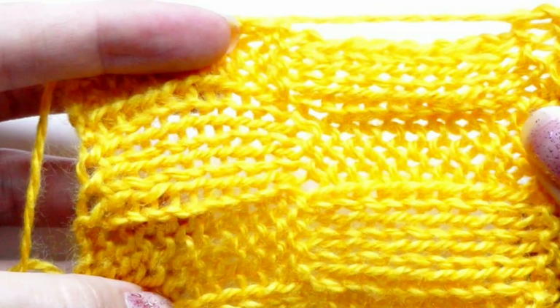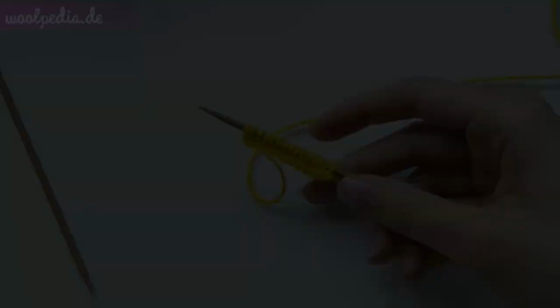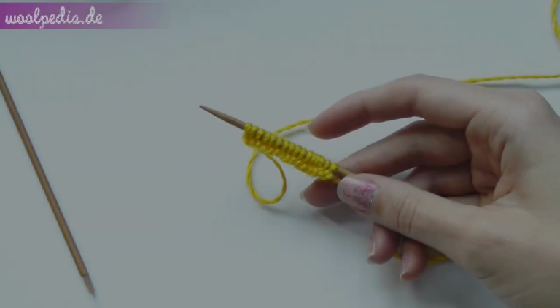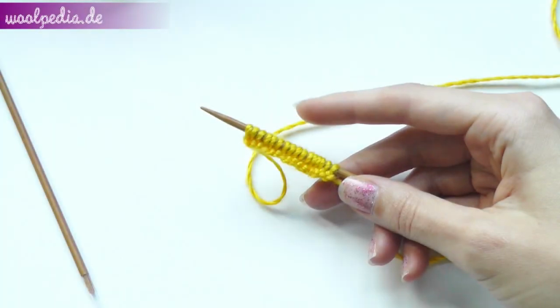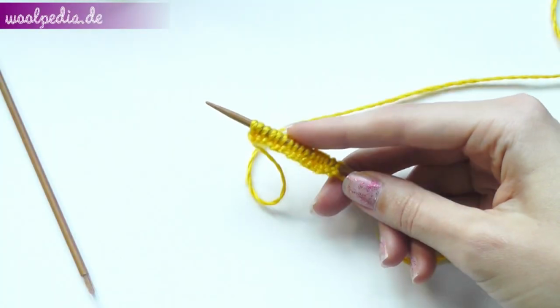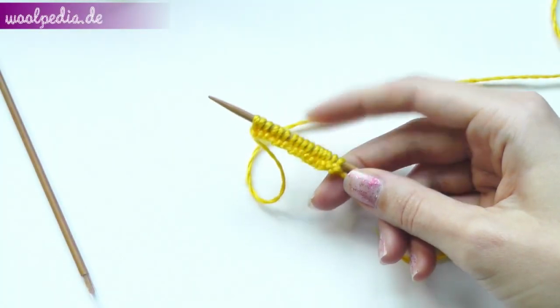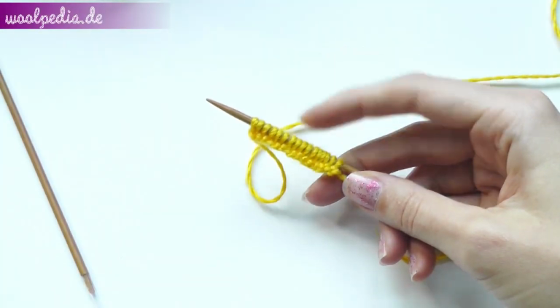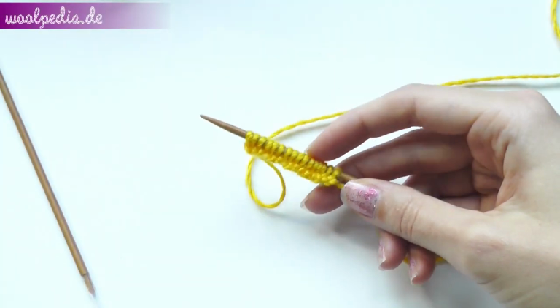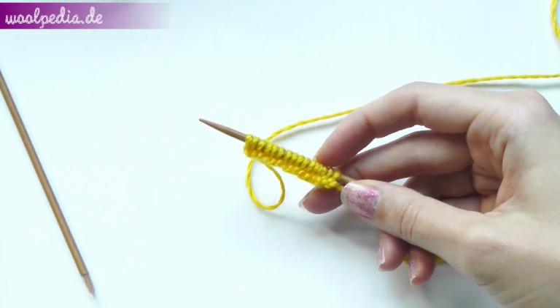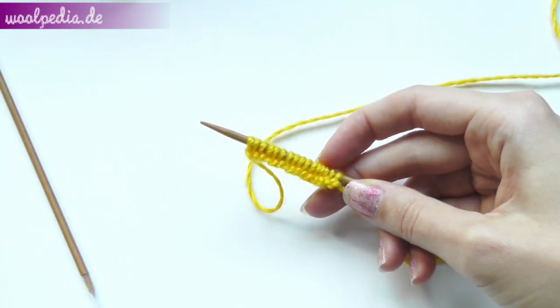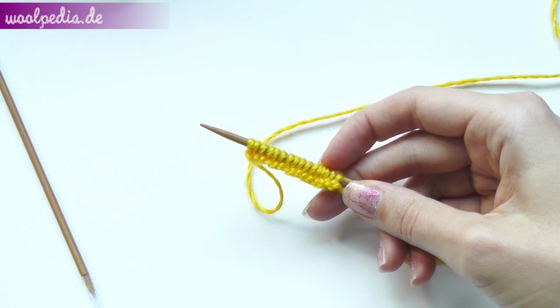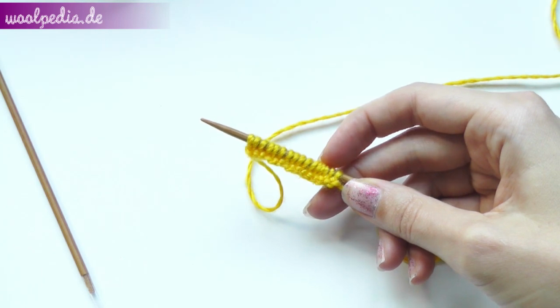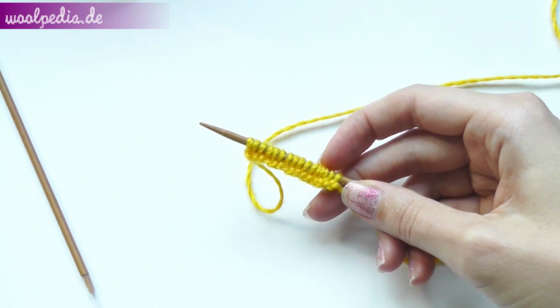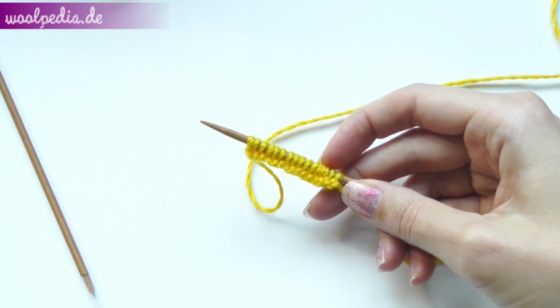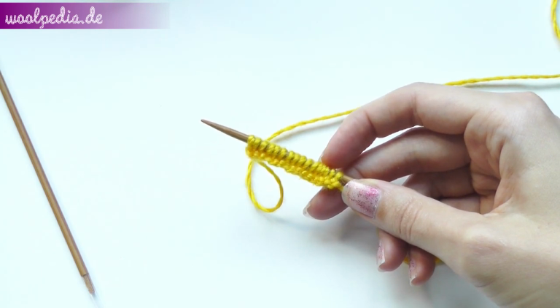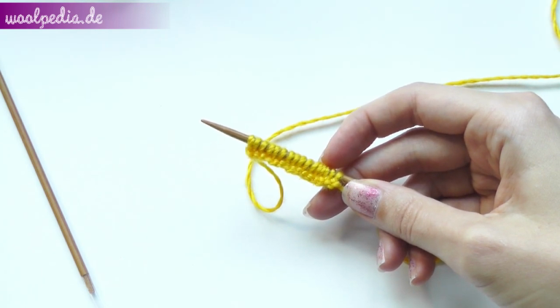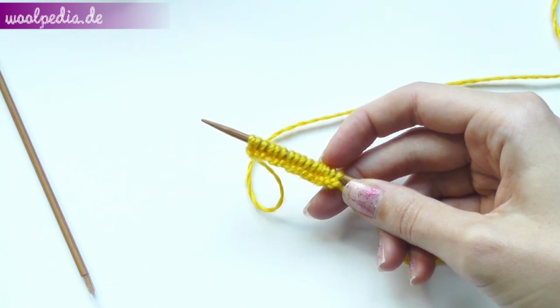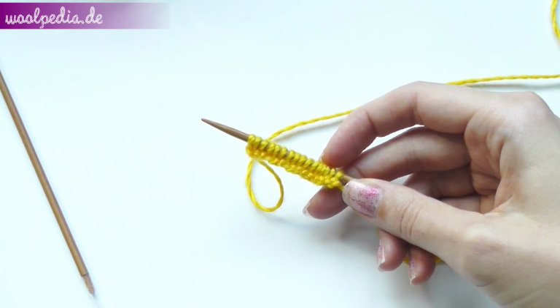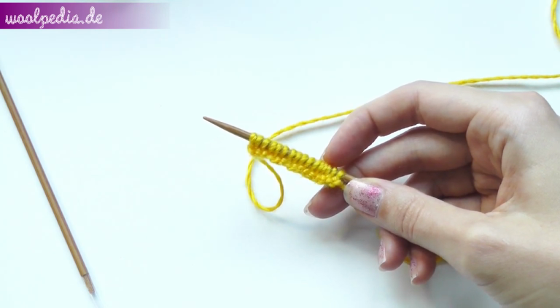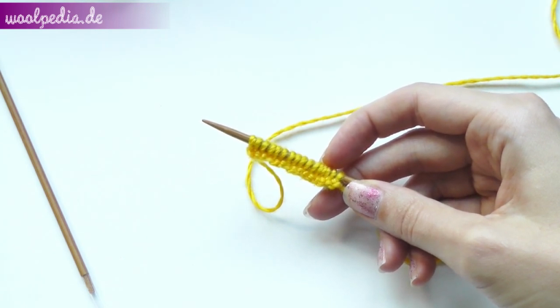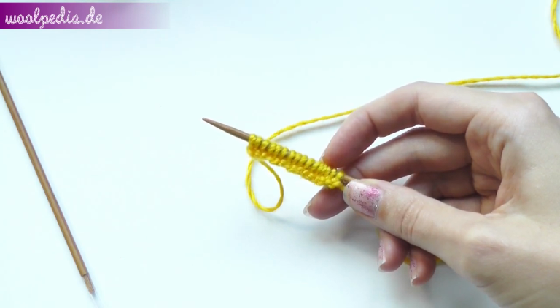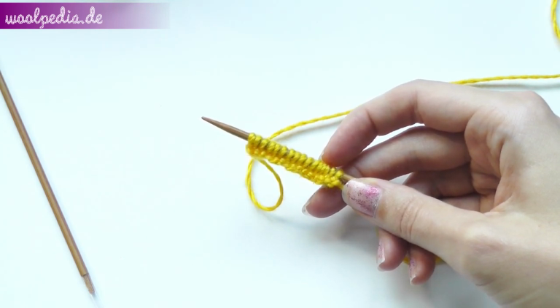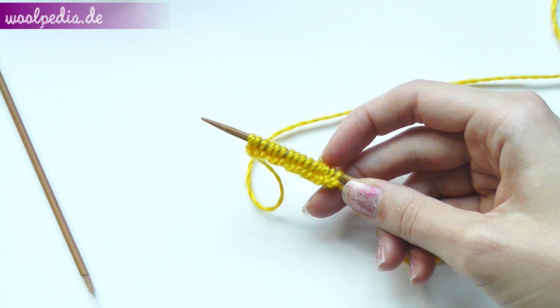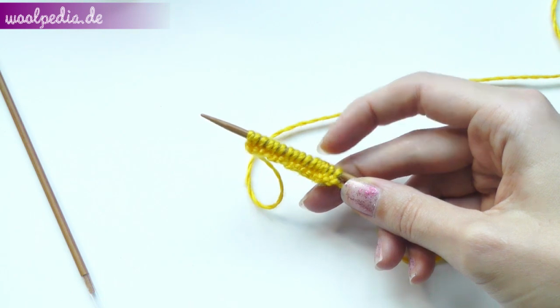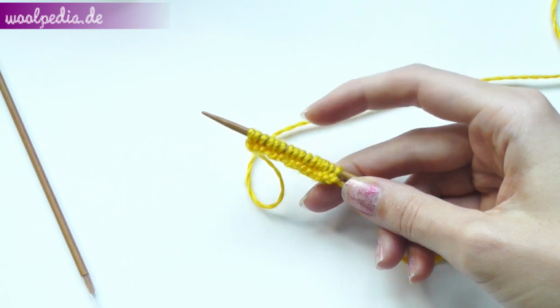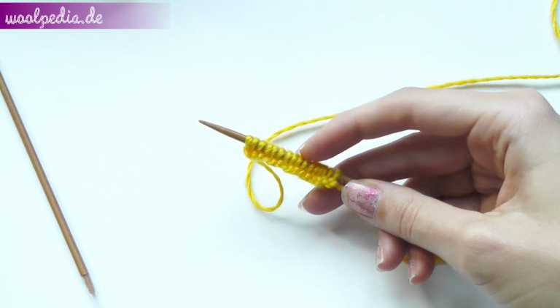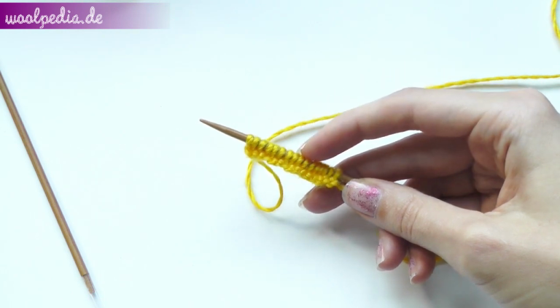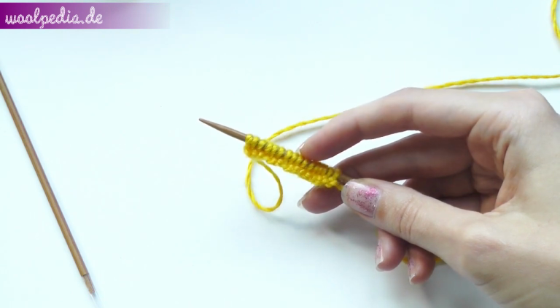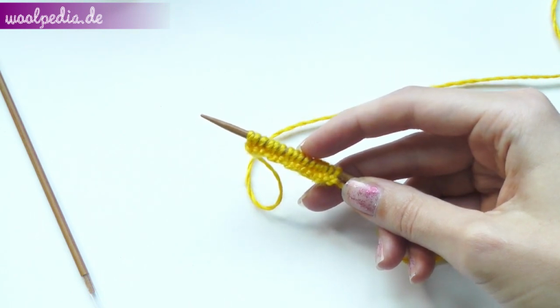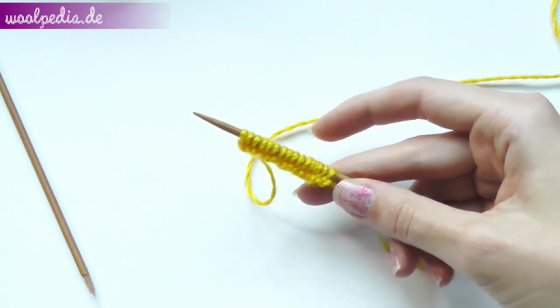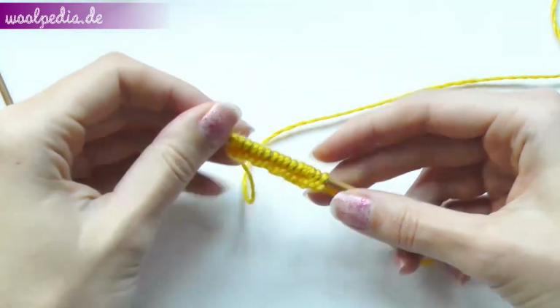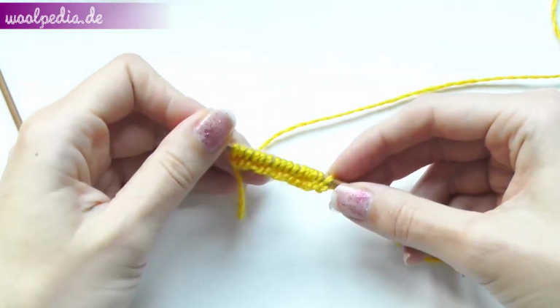Hey guys! For our long basket weave pattern I cast on 16 stitches and these will be four squares in all. I'm knitting the combined, or also called Russian style.